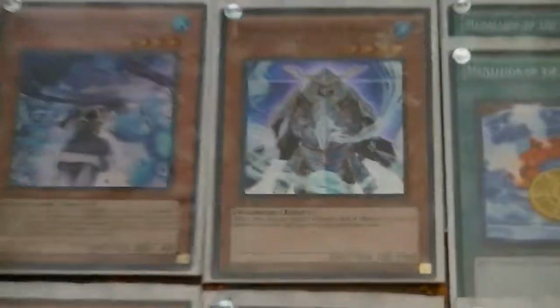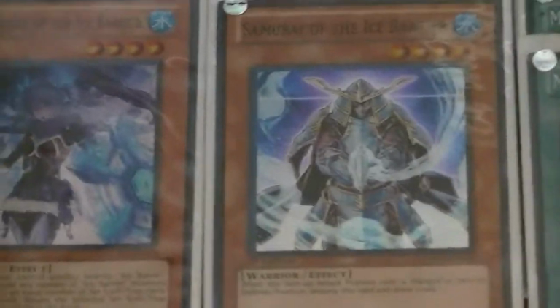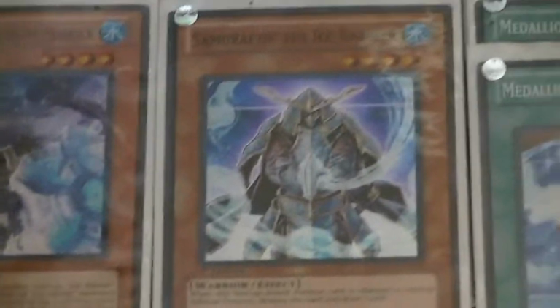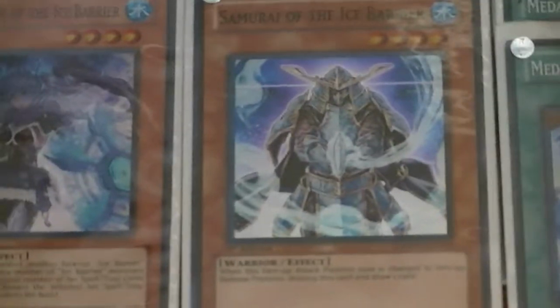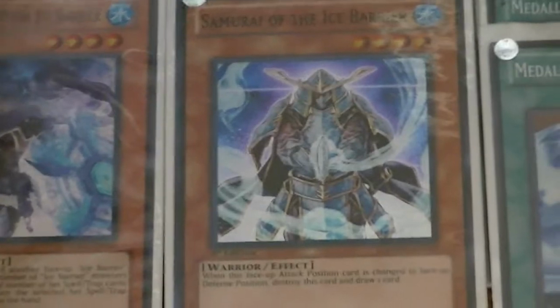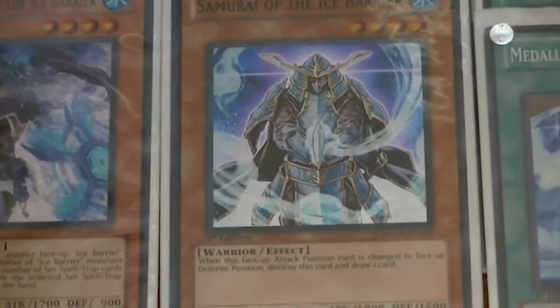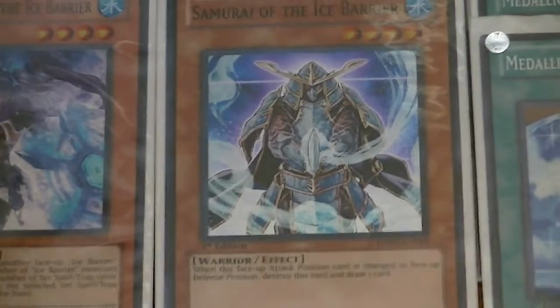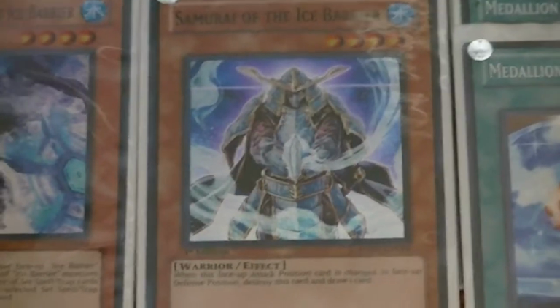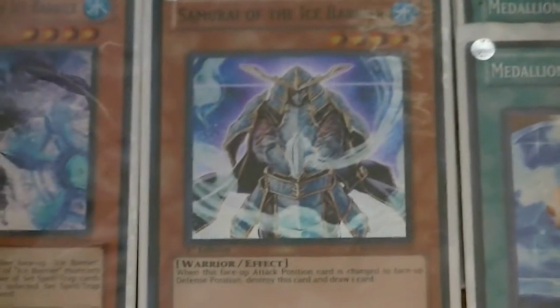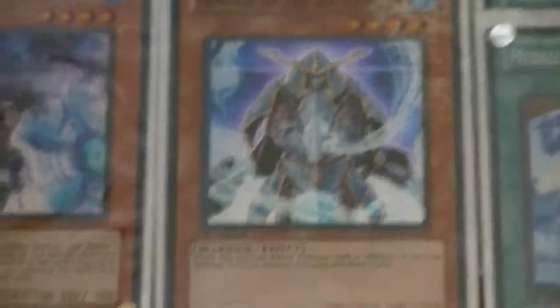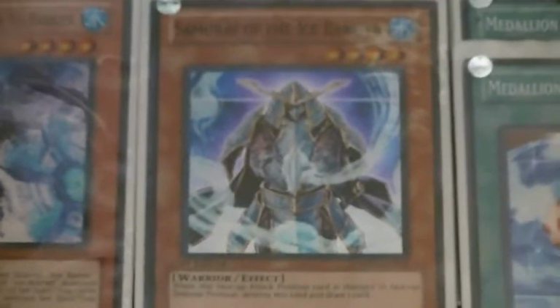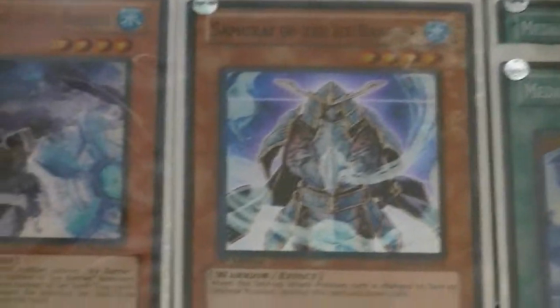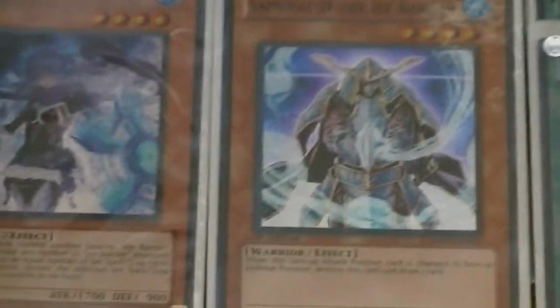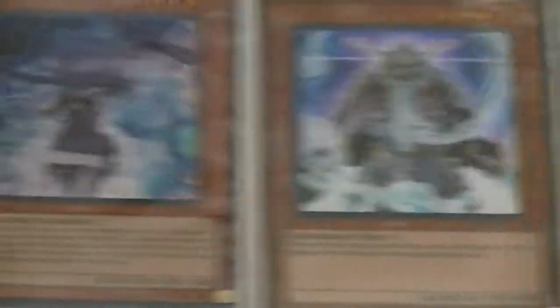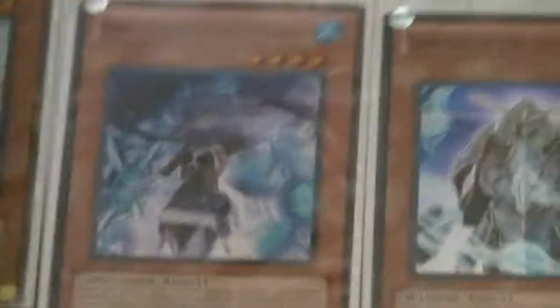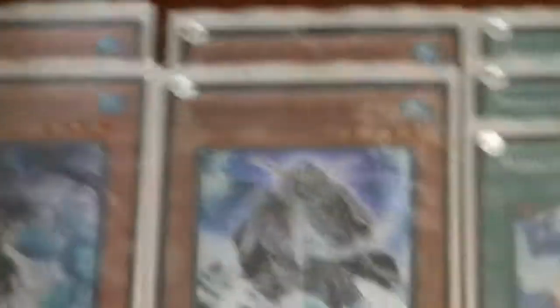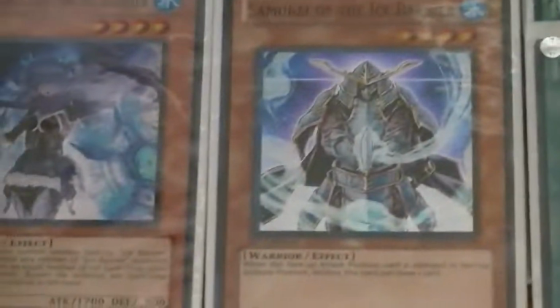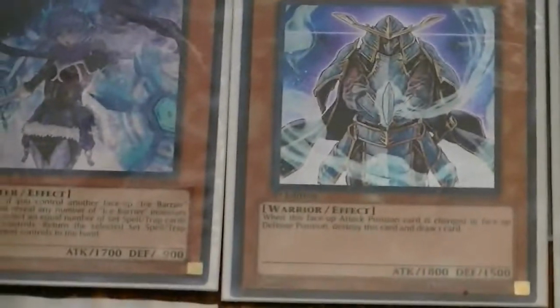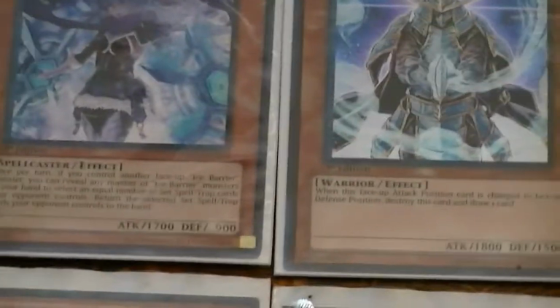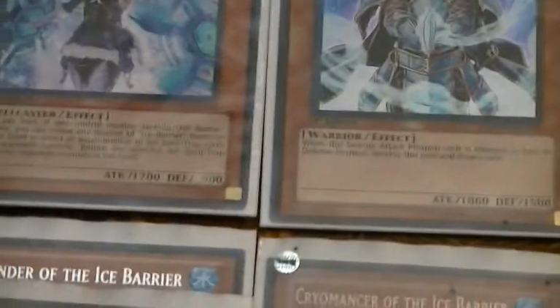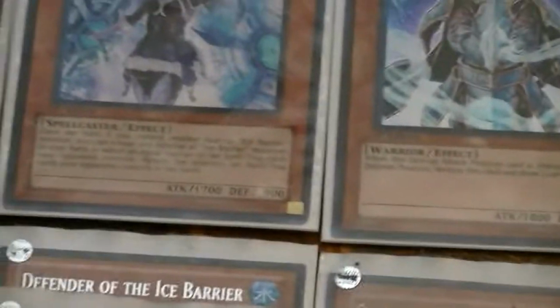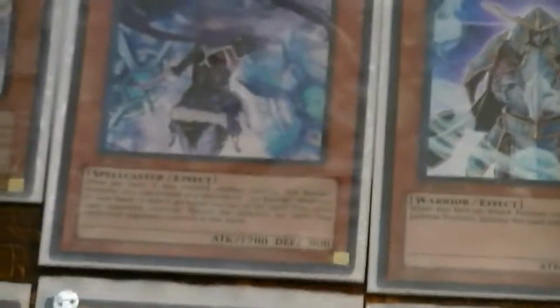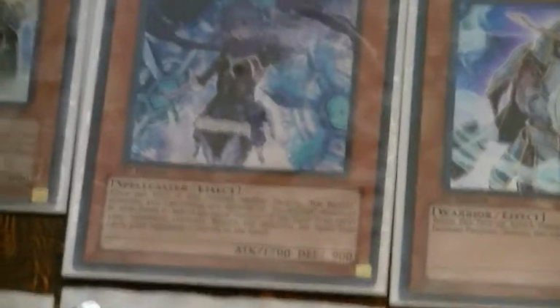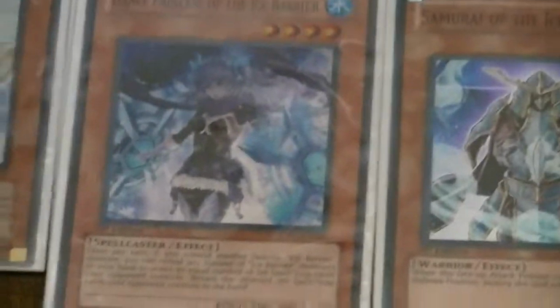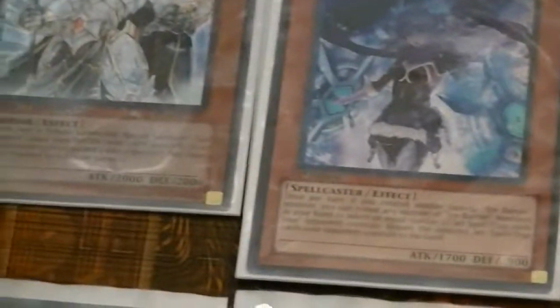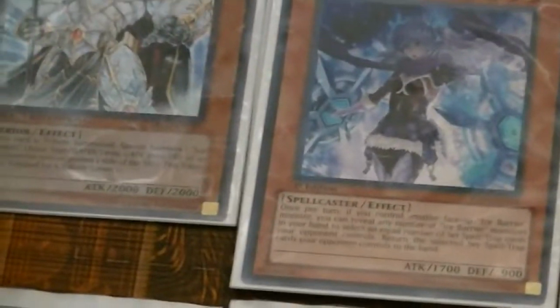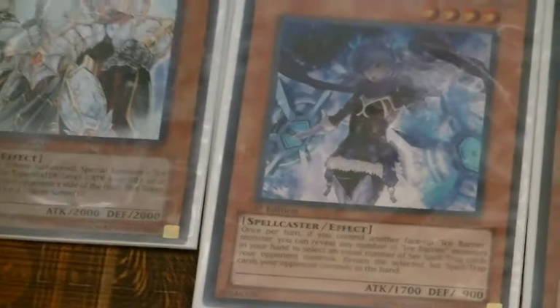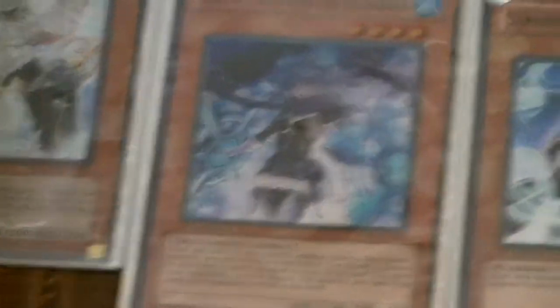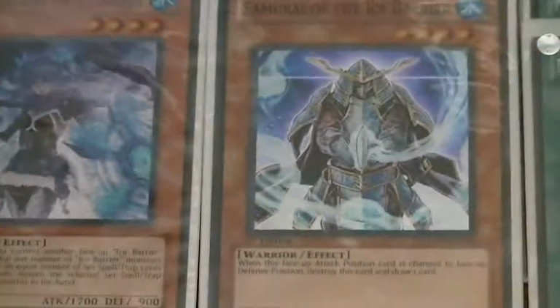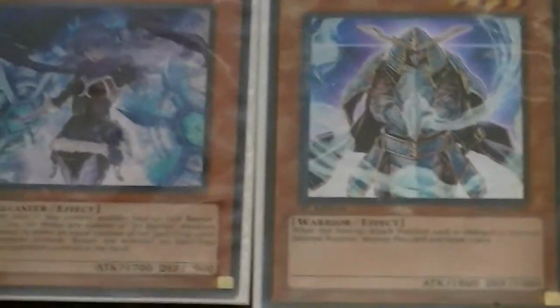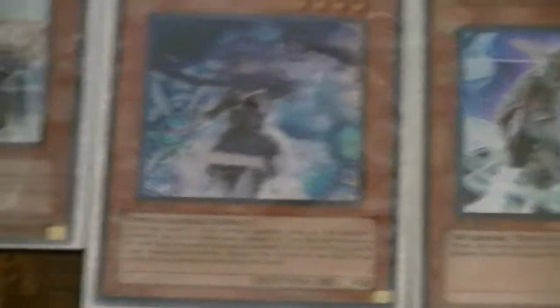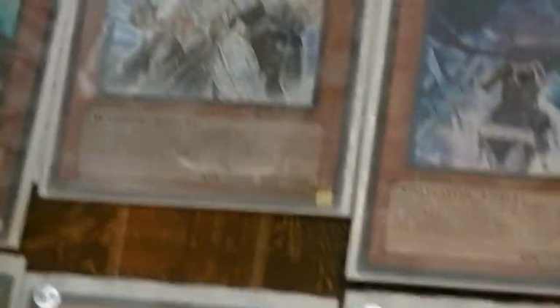Samurai of the Ice Barrier is the beater of the deck. If you put this card in Defense Mode, he automatically commits suicide and you draw a card, which is useful. And if you have Double General Gontela, you can abuse it to a full extent — Special Summon in Attack, main phase, switch it to Defense, kill itself.